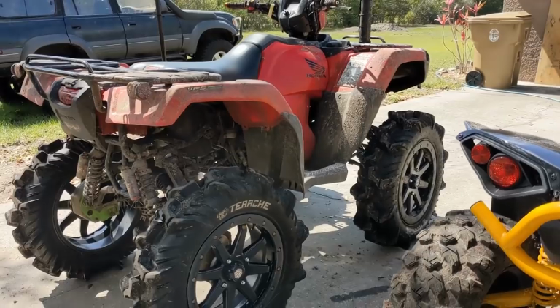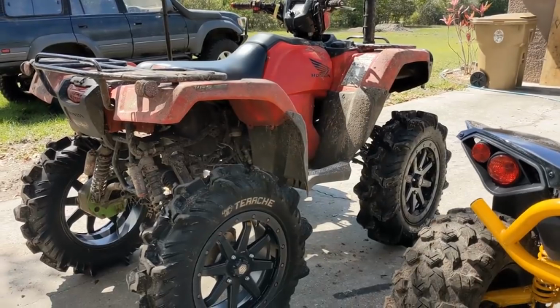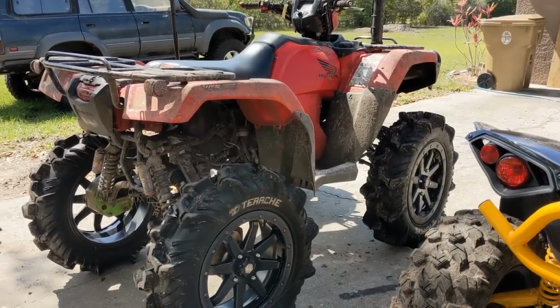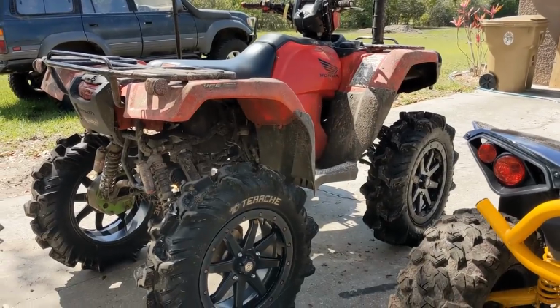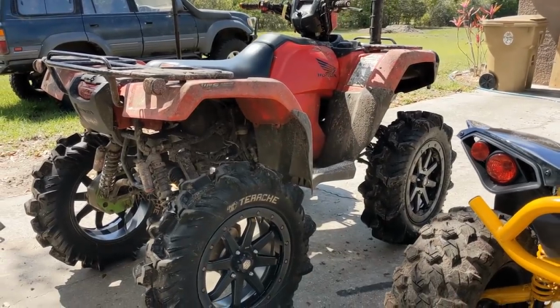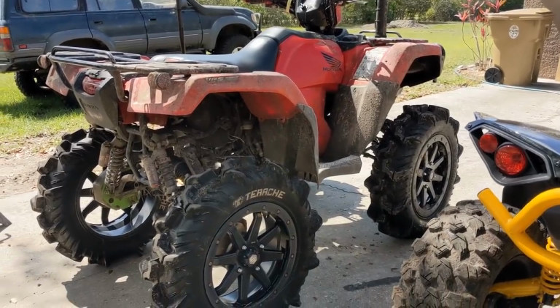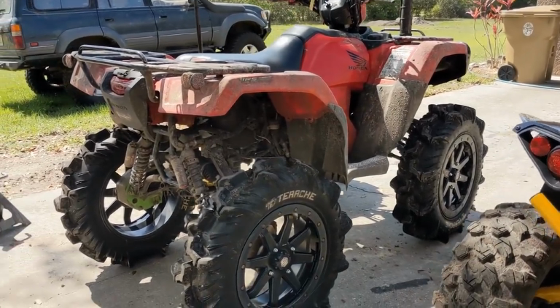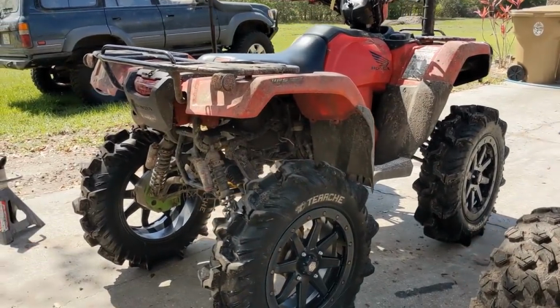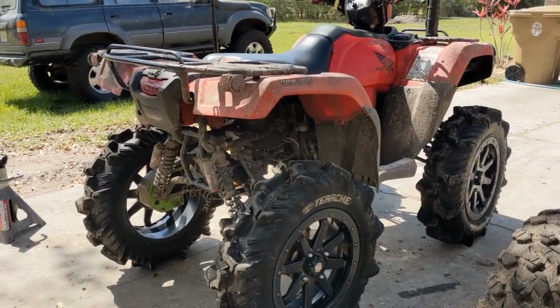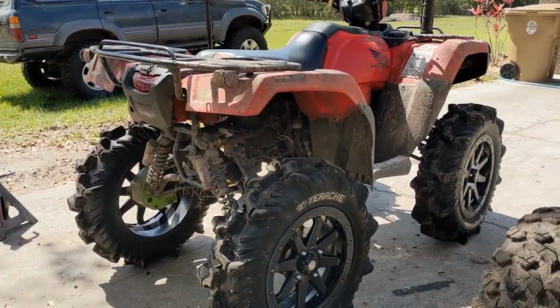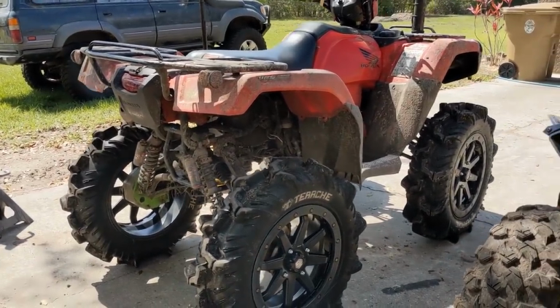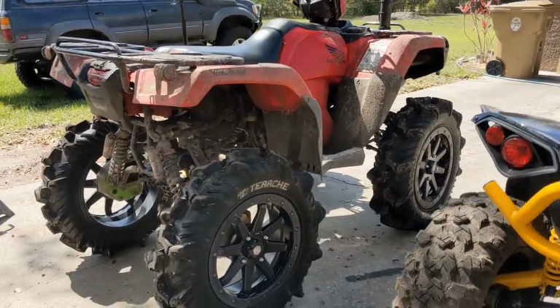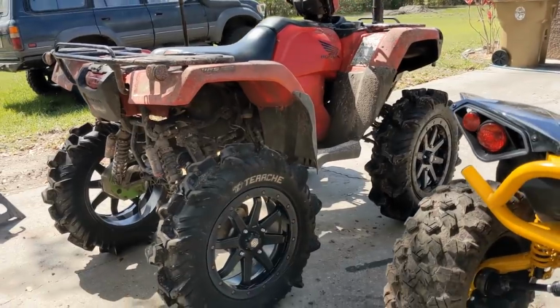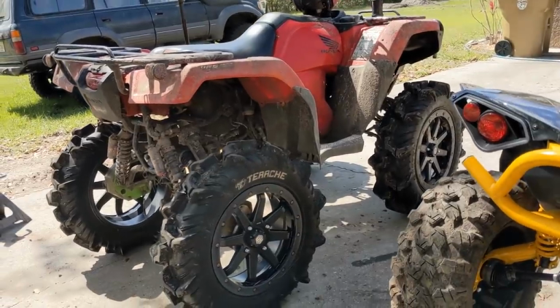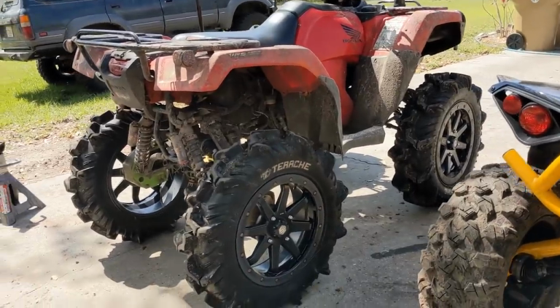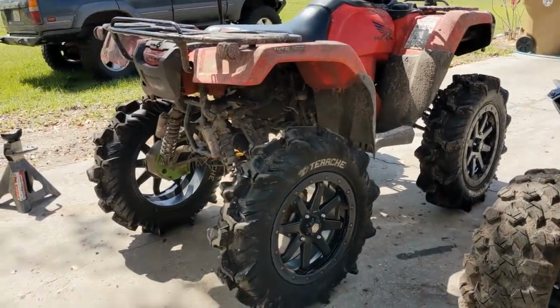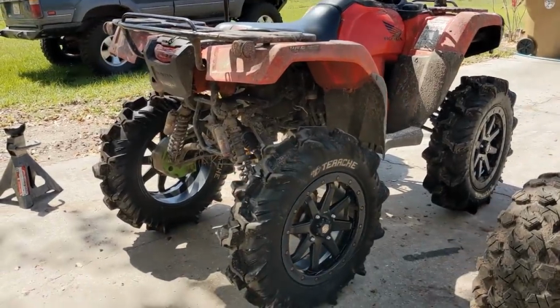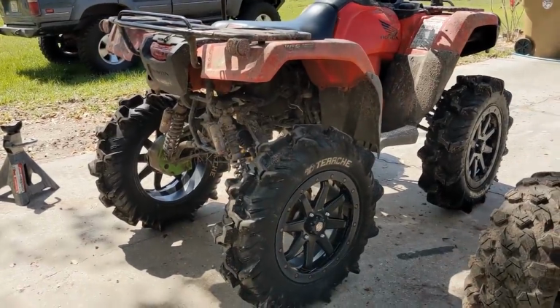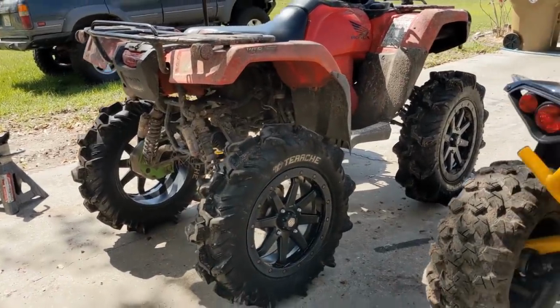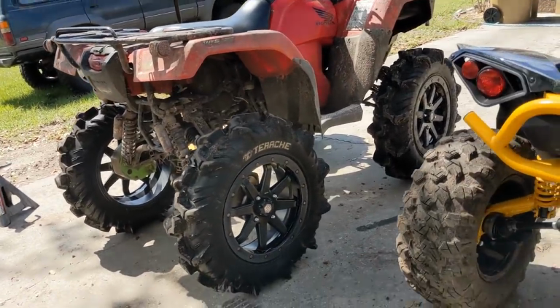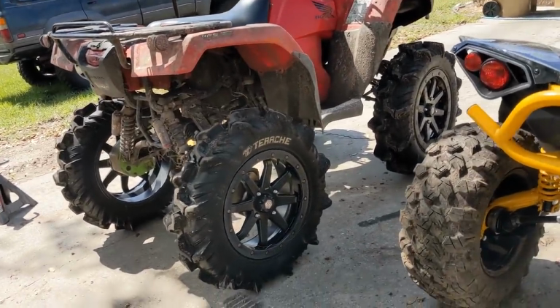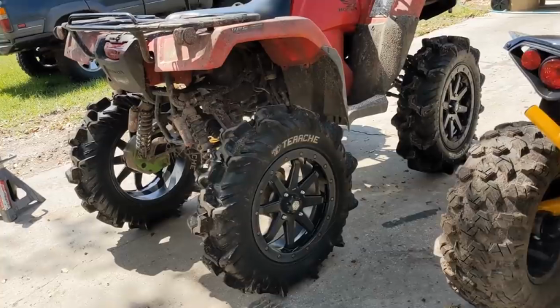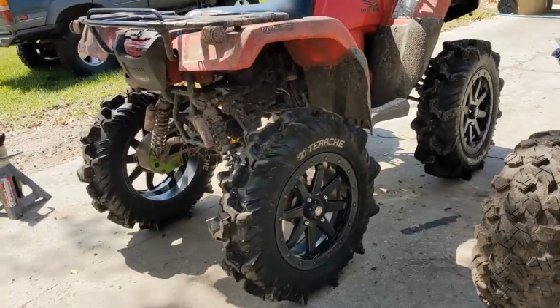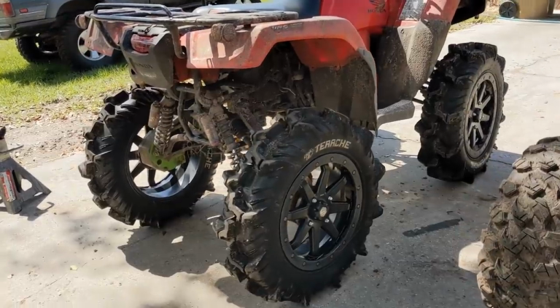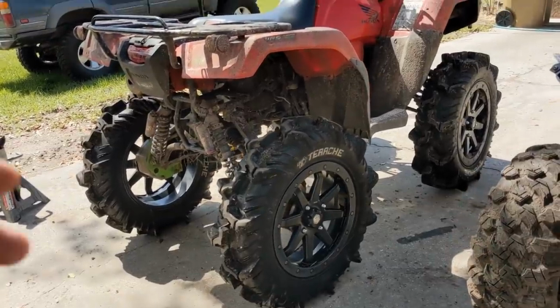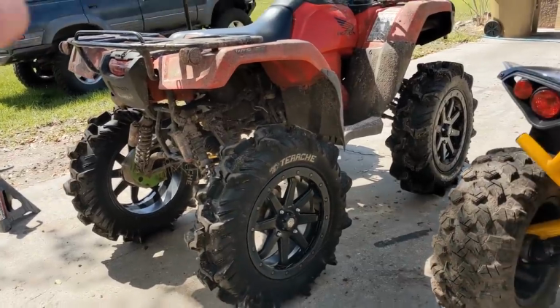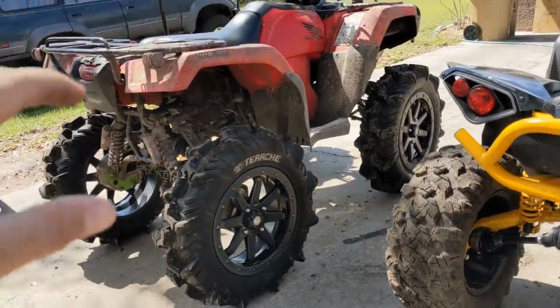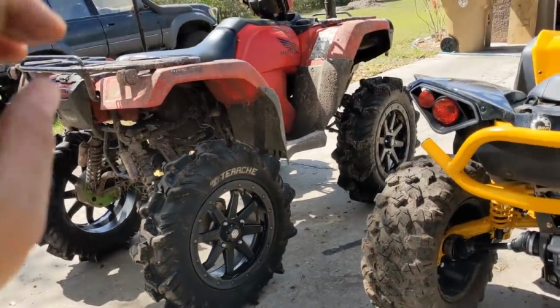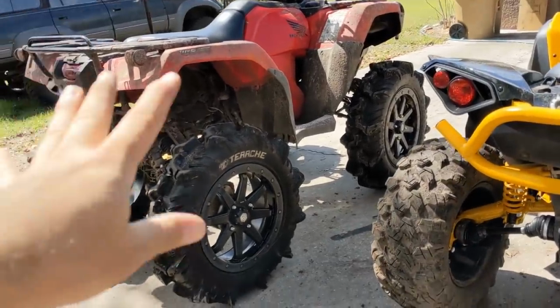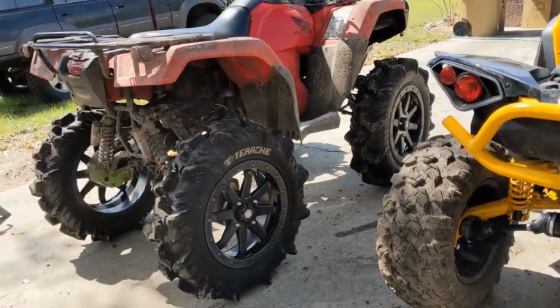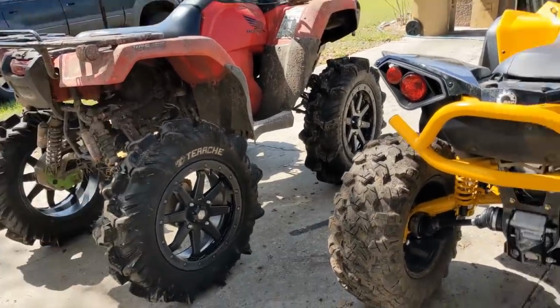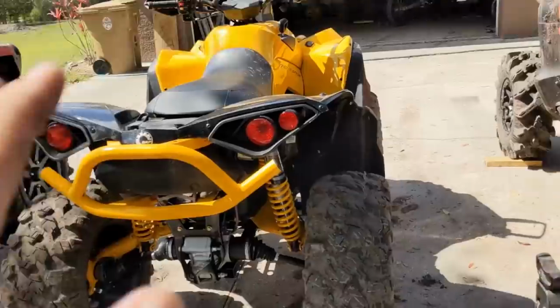Probably my favorite Rubicon setup of all time. The only thing that comes close is a stock Rubicon with a secondary reduction and 31-inch outlaws. I'm not talking about the most ability to turn tires in thick mud and all that stuff — talking about the most fun. This is for fun.